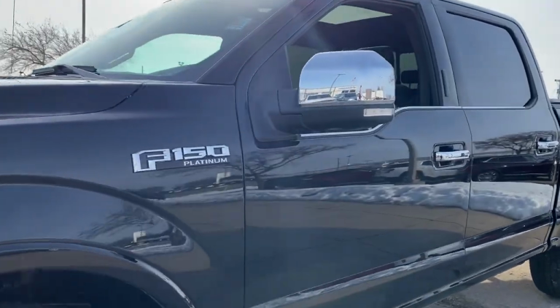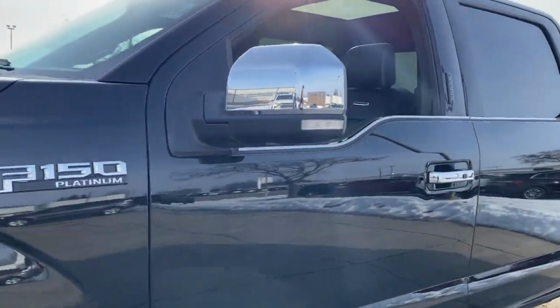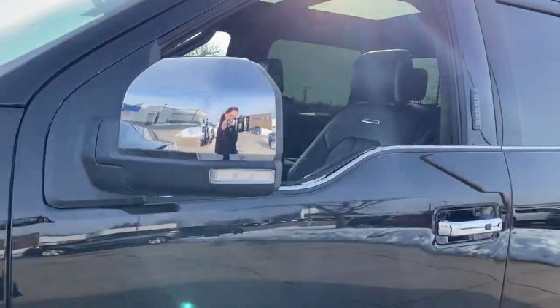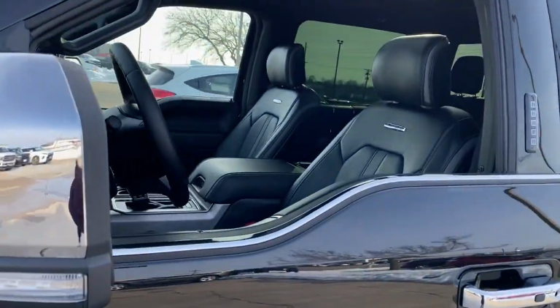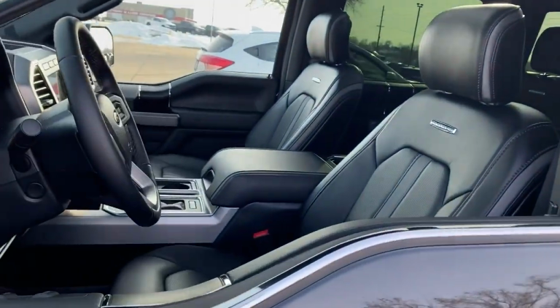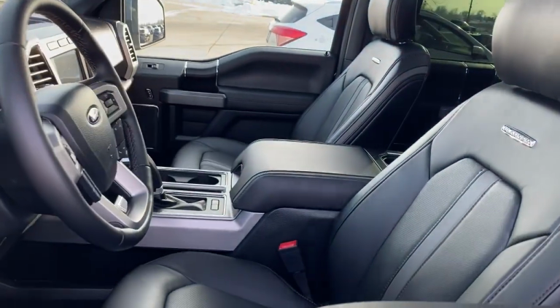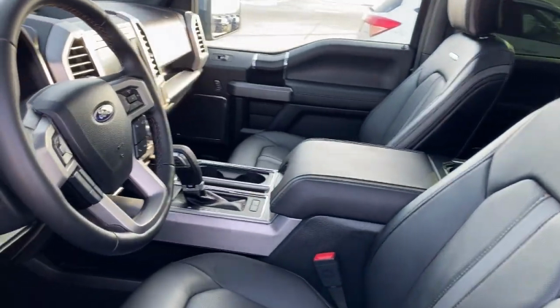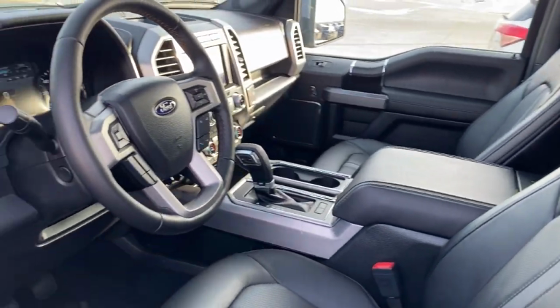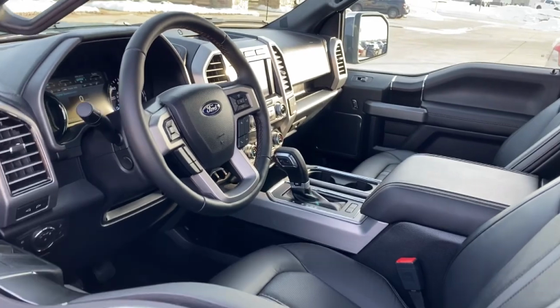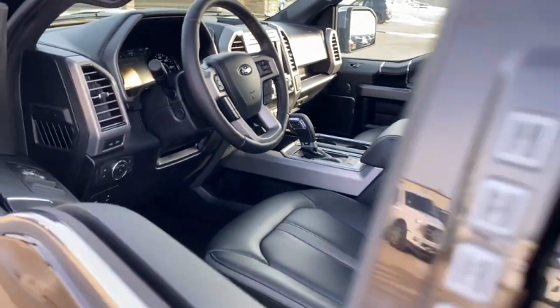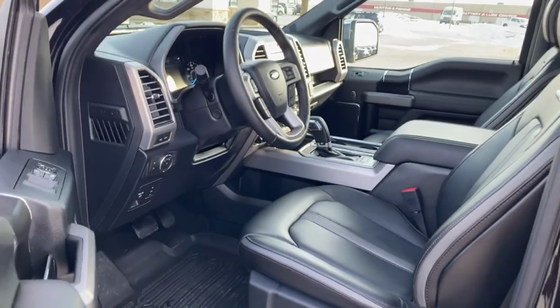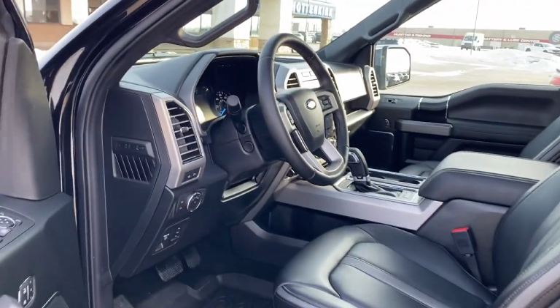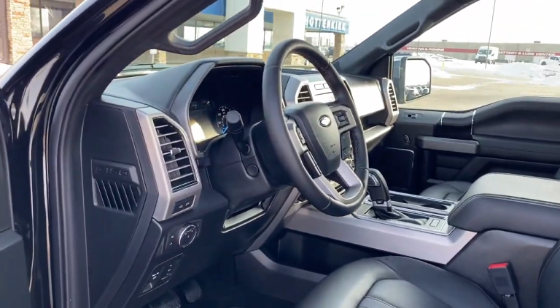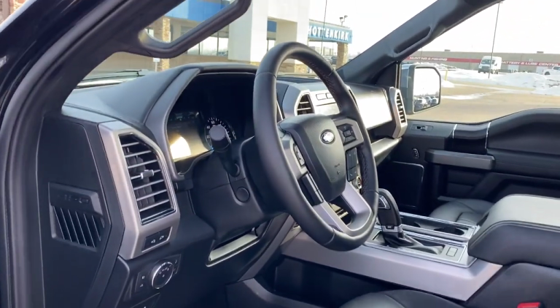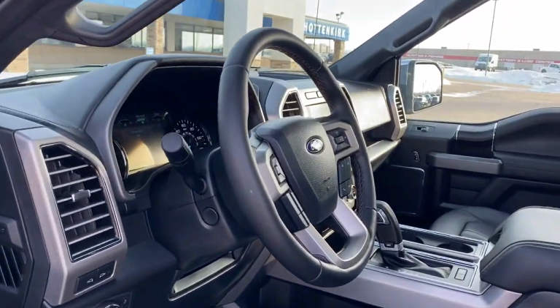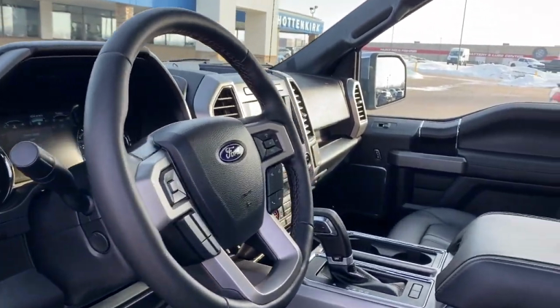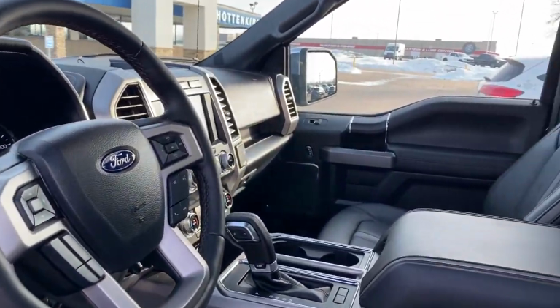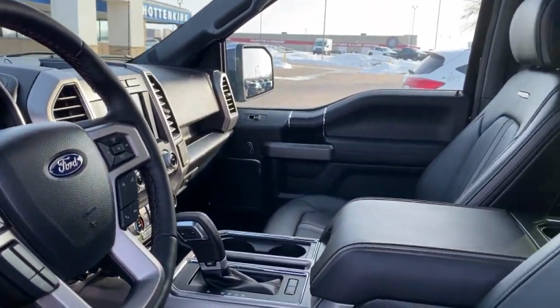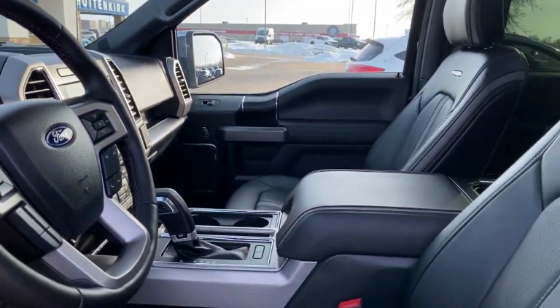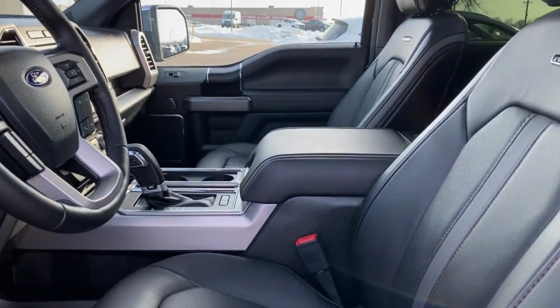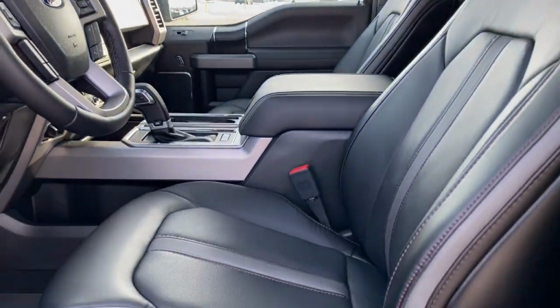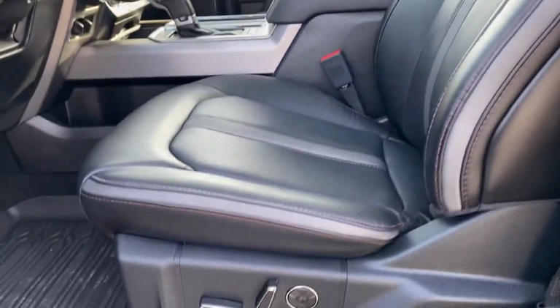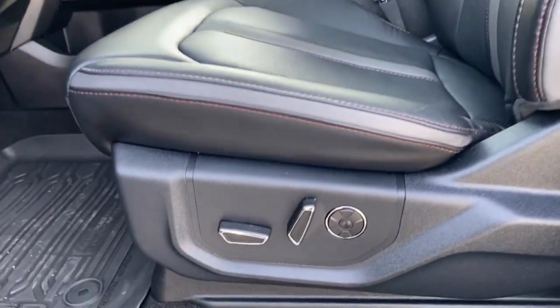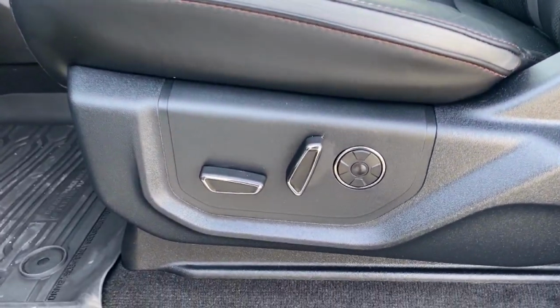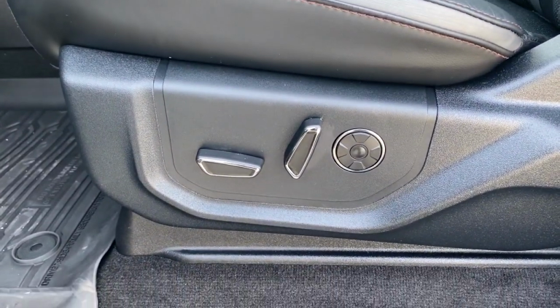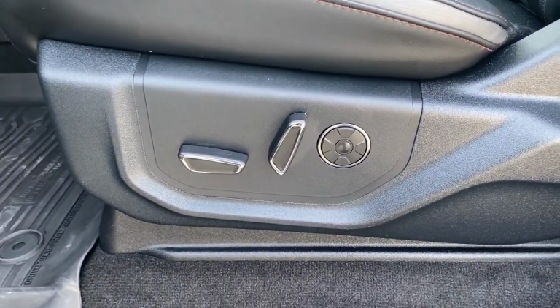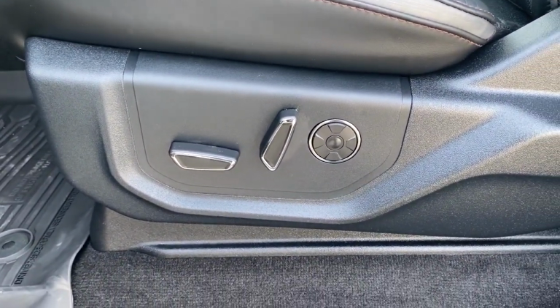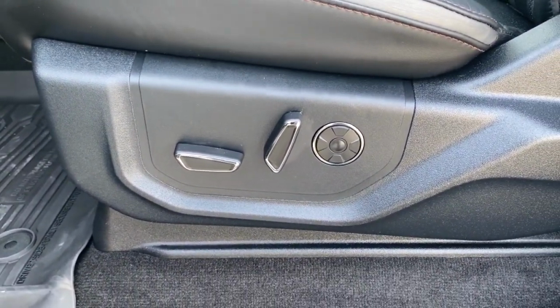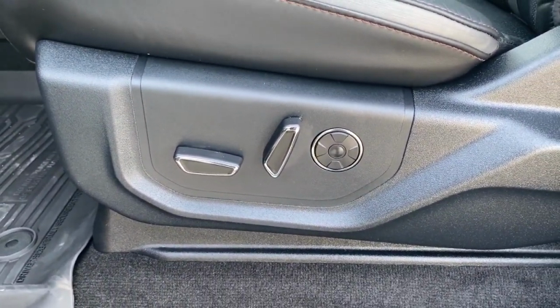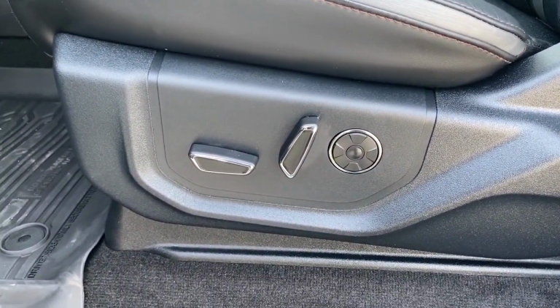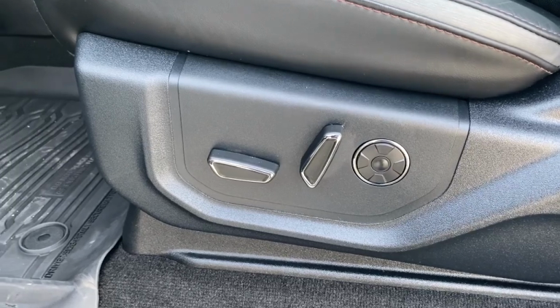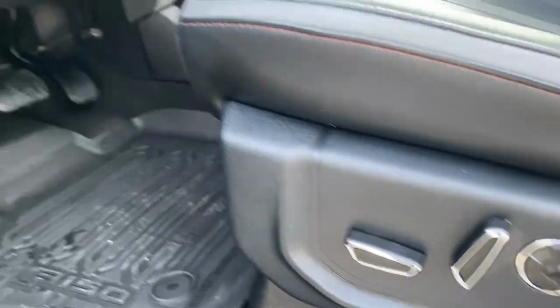Available features let you customize its hard-working bed, and a unique combination of military-grade aluminum alloy and high-strength steel give you the edge with class-leading towing and payload capabilities. These are just some of the great options this vehicle comes with.